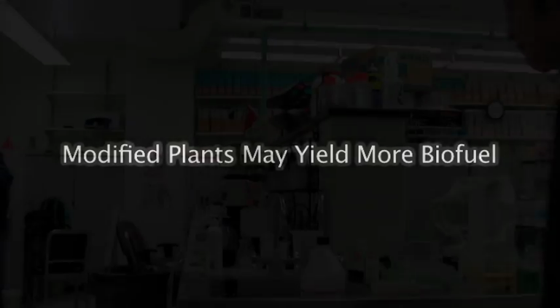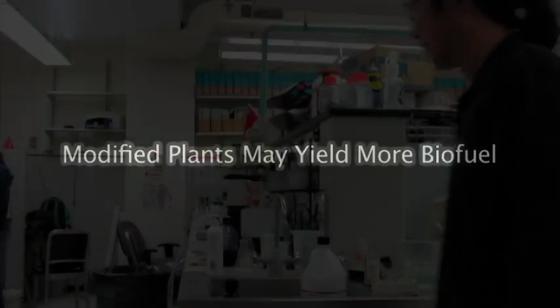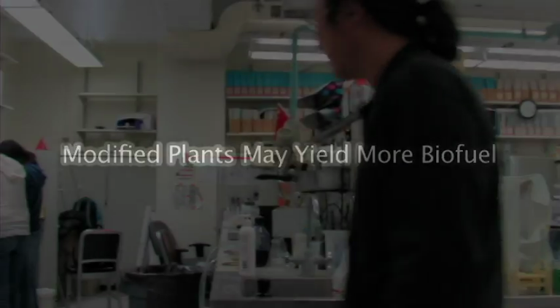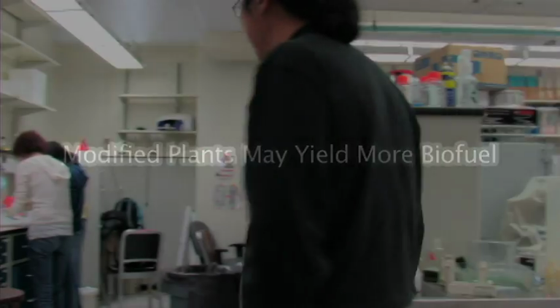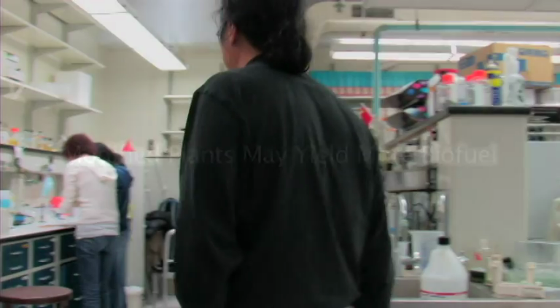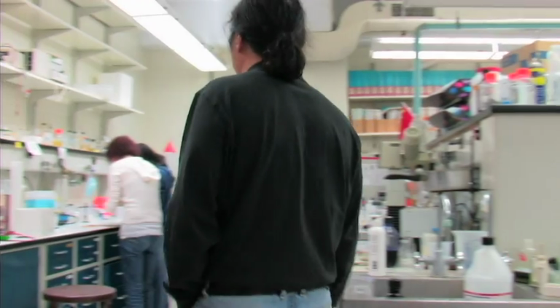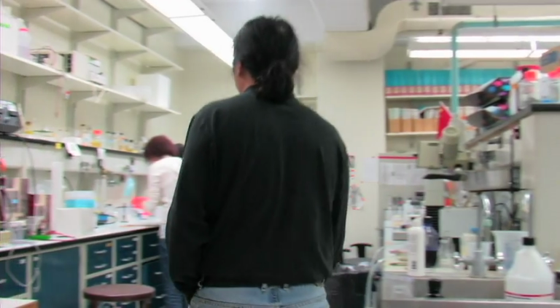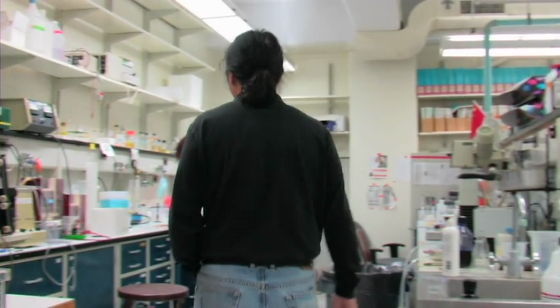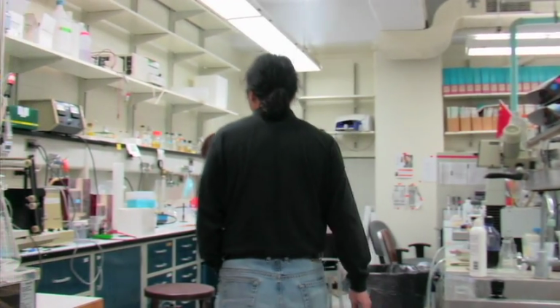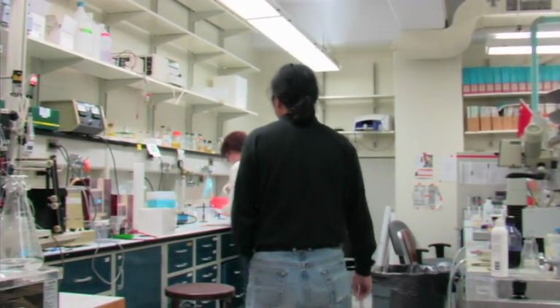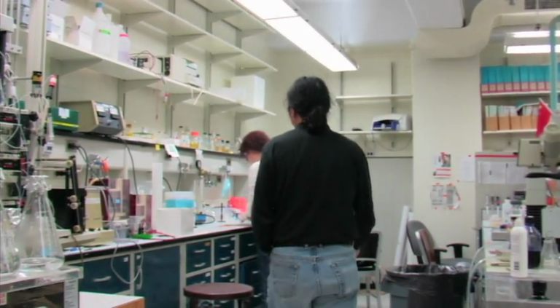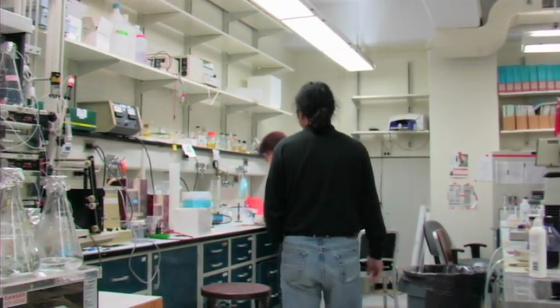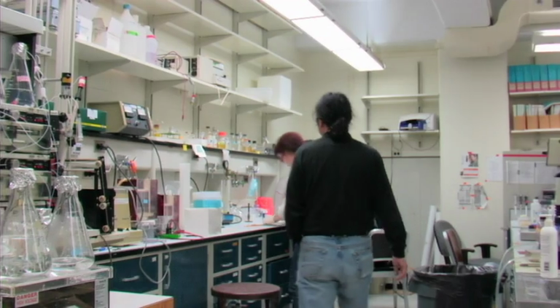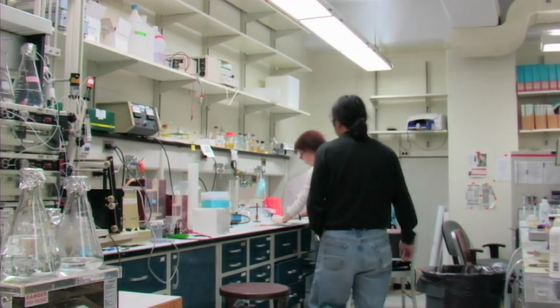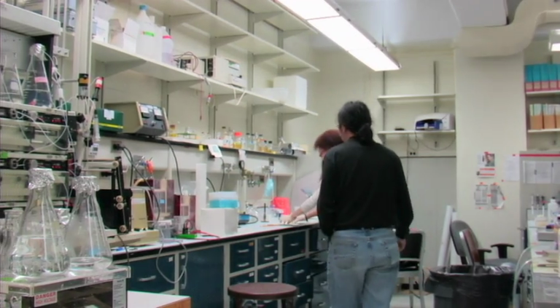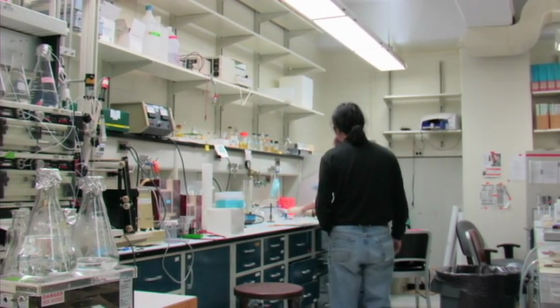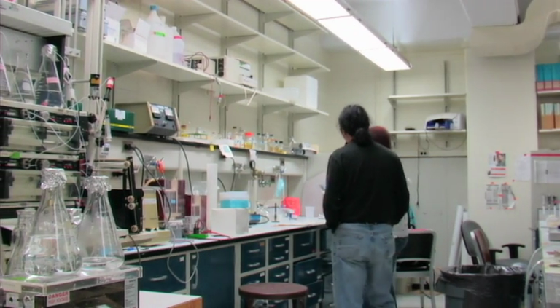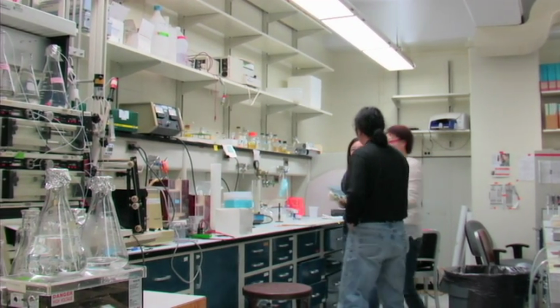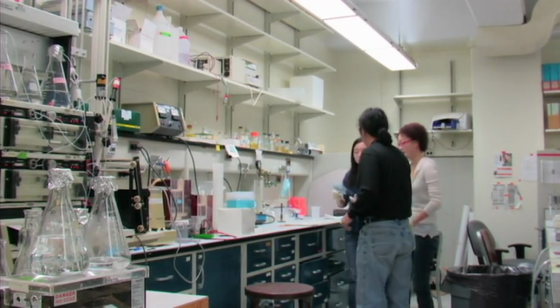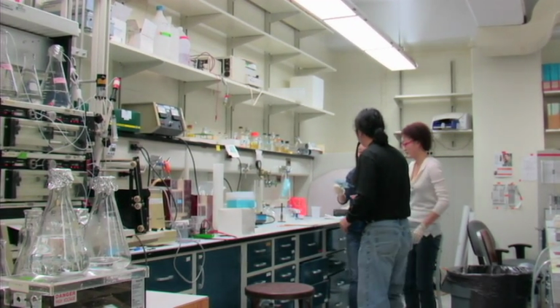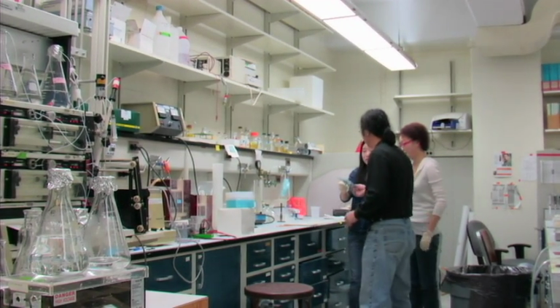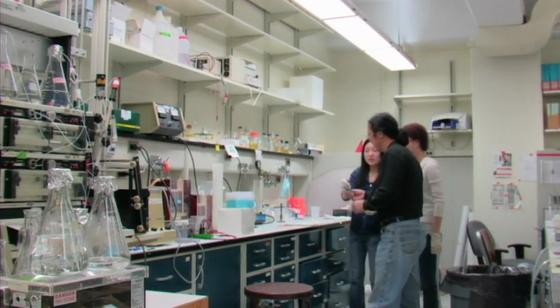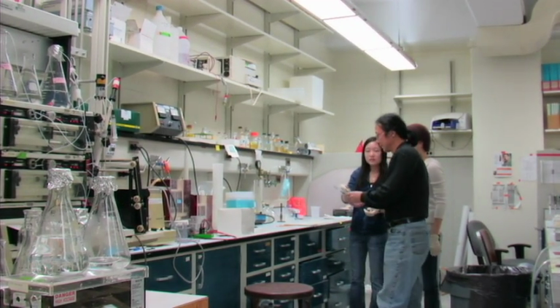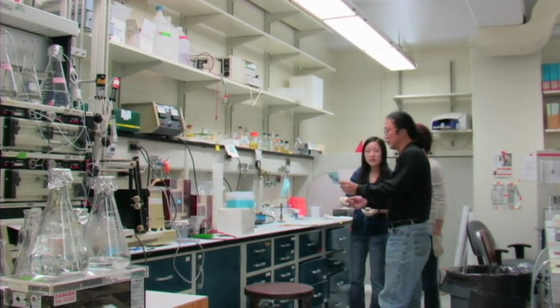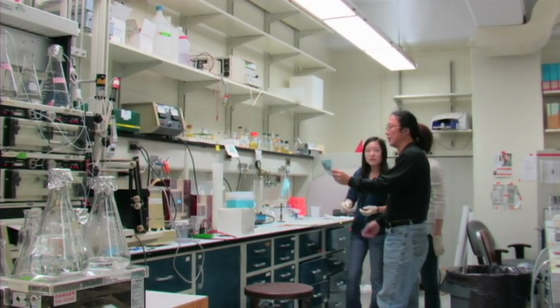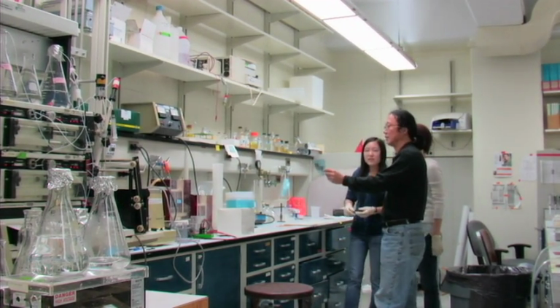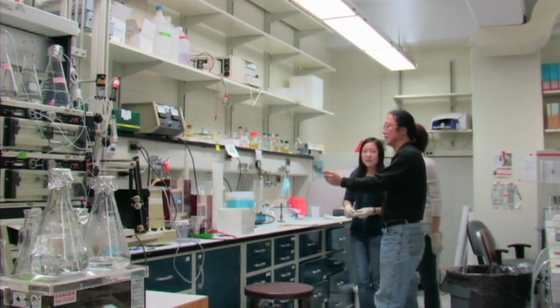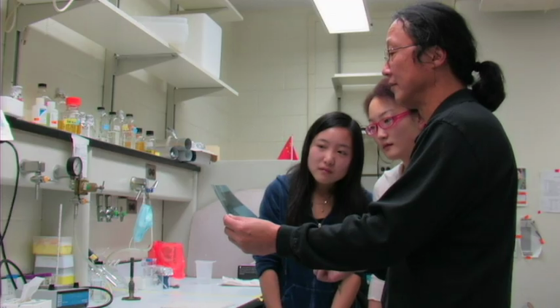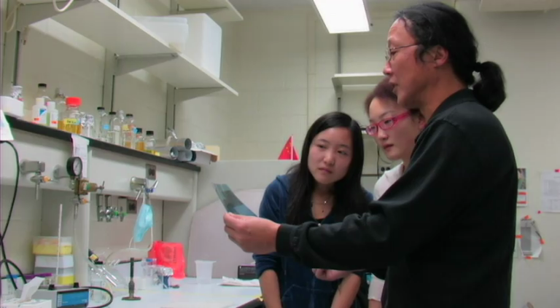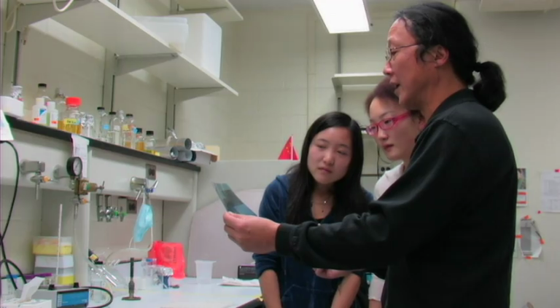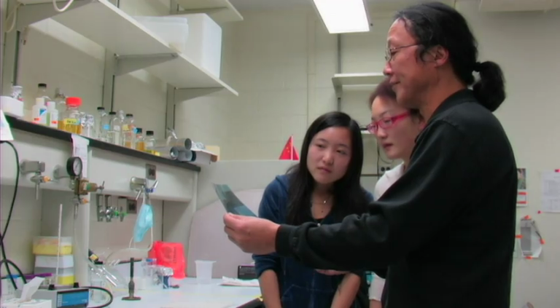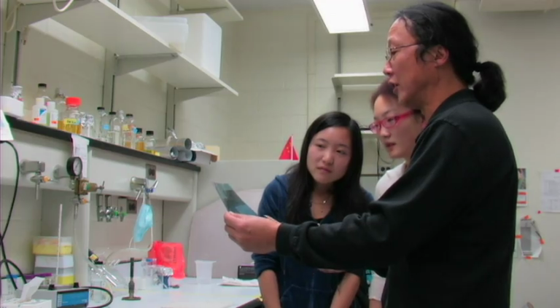I'm Ming Tian. I'm a professor in the Department of Biochemistry and Molecular Biology at Penn State University. I've been here 23 years working on the so-called lignin problem.